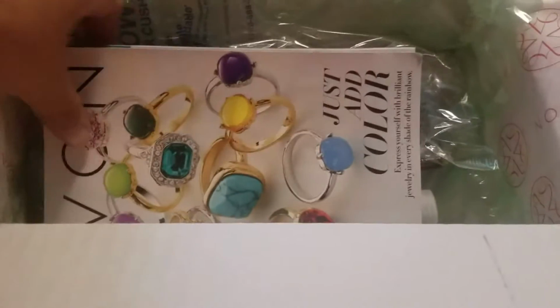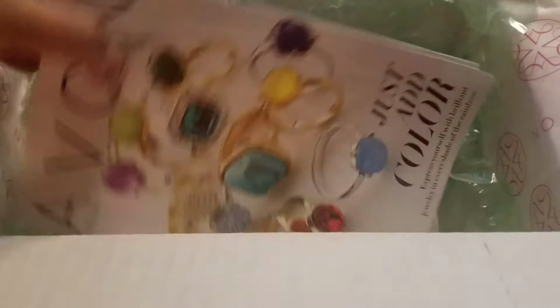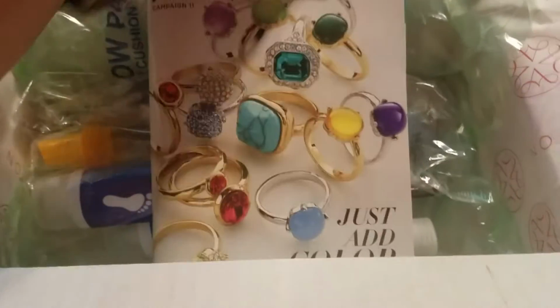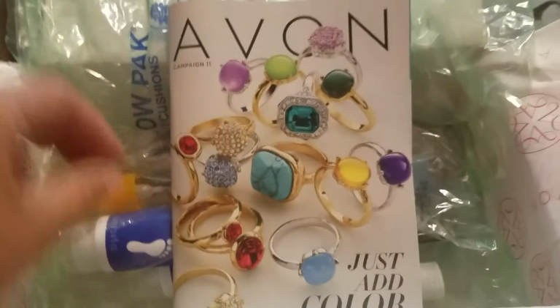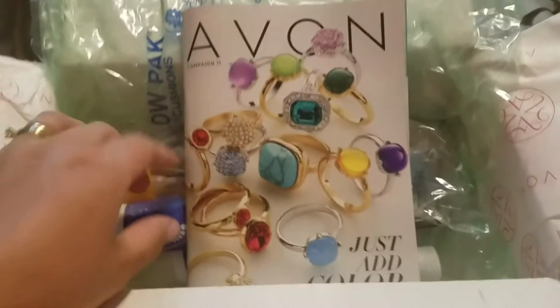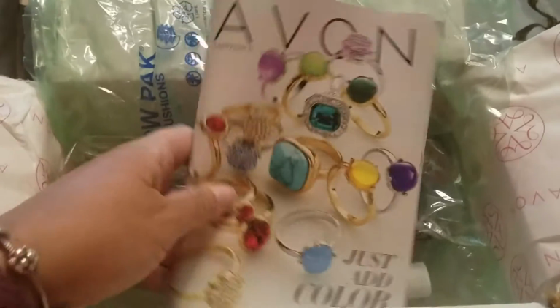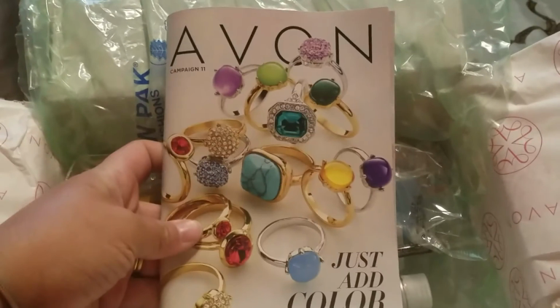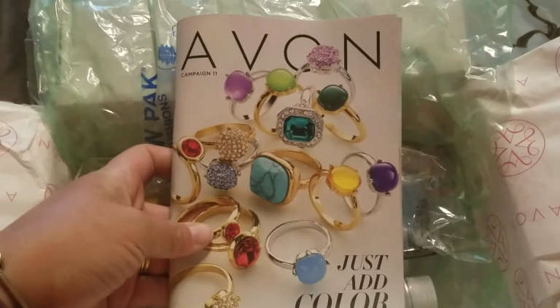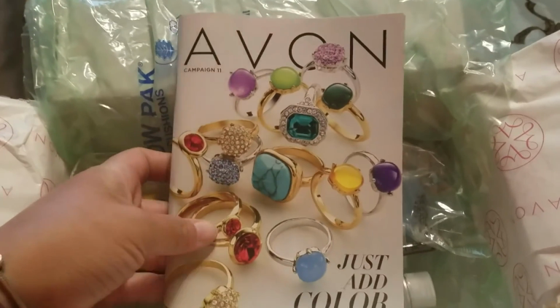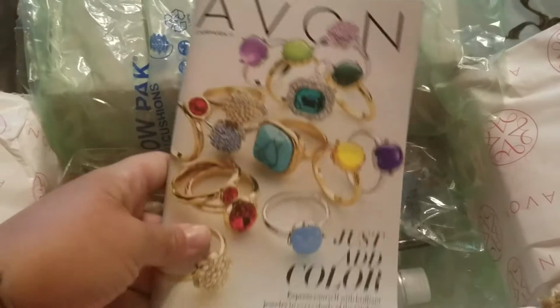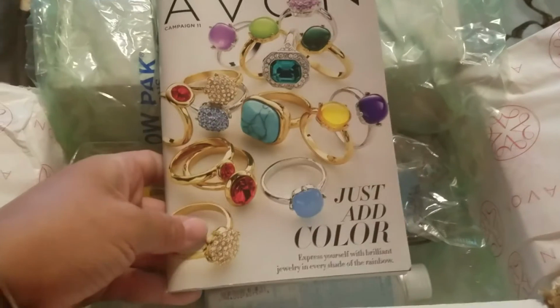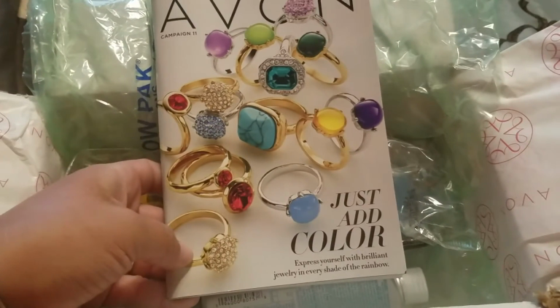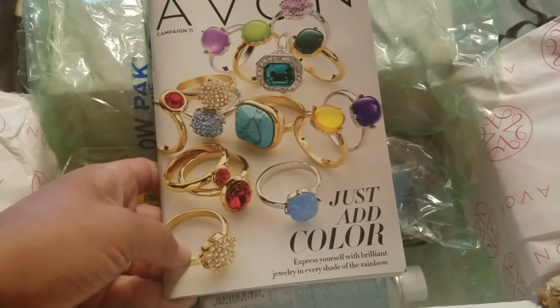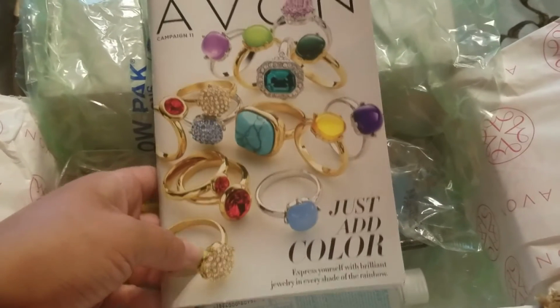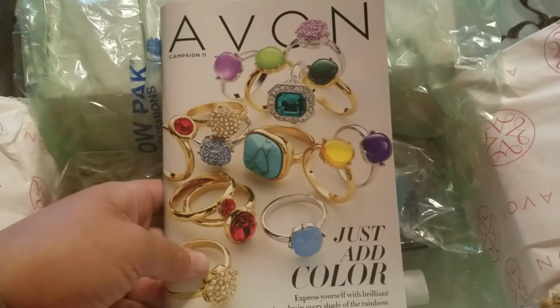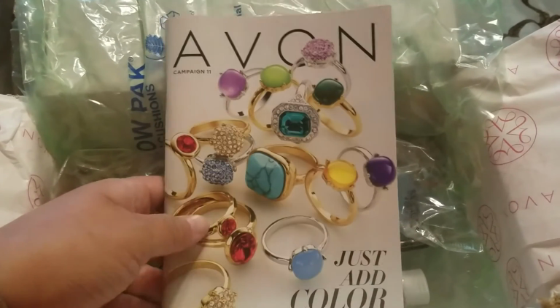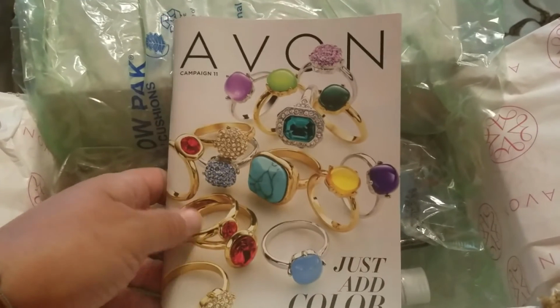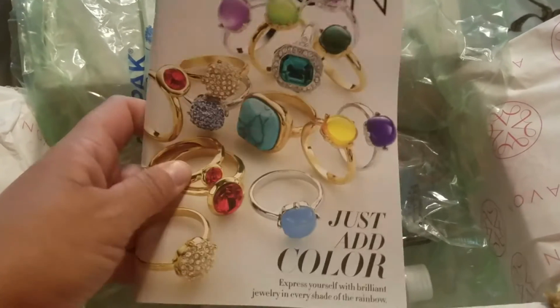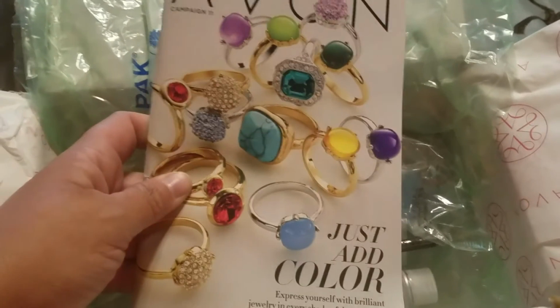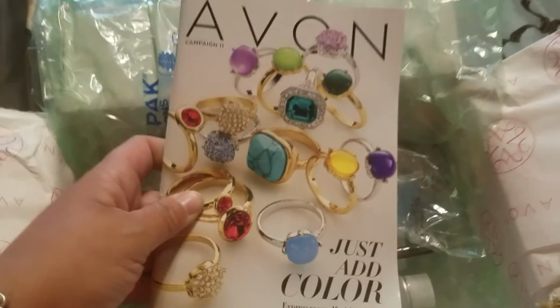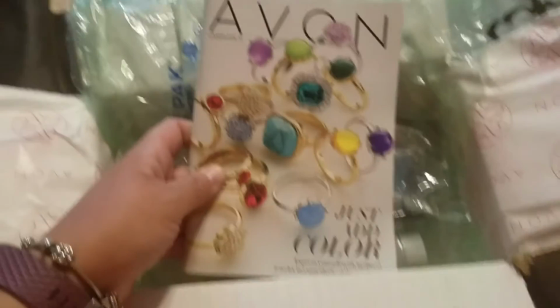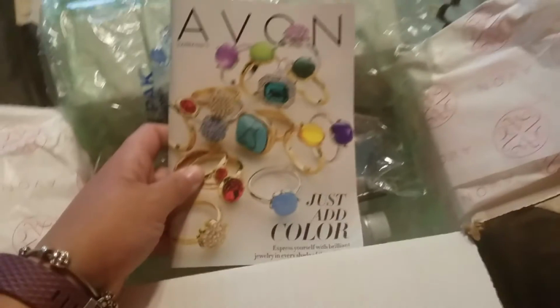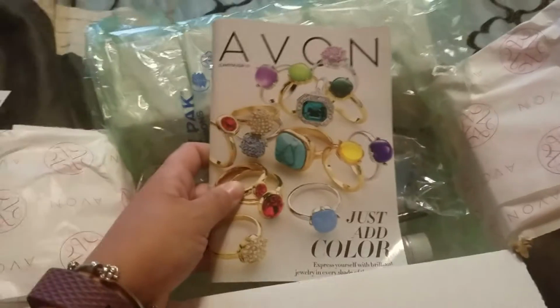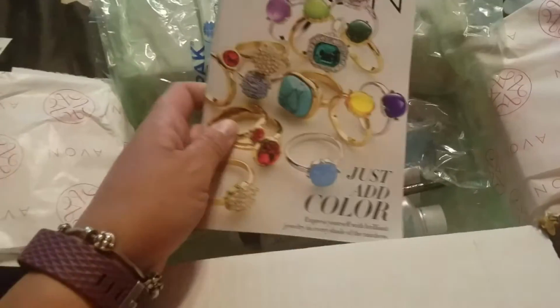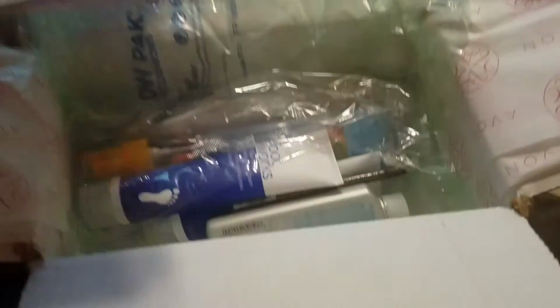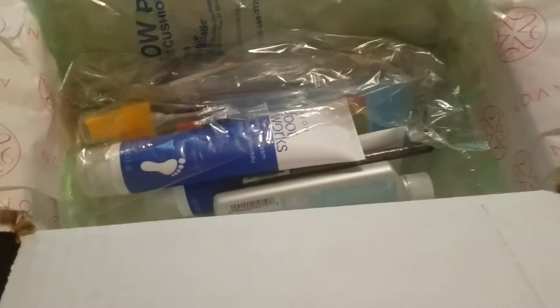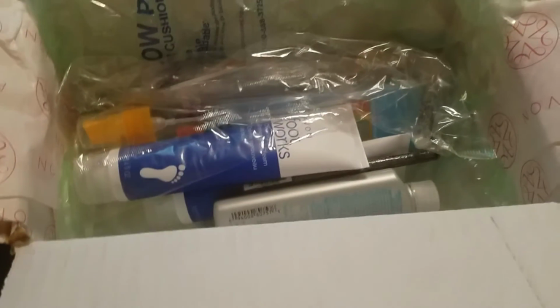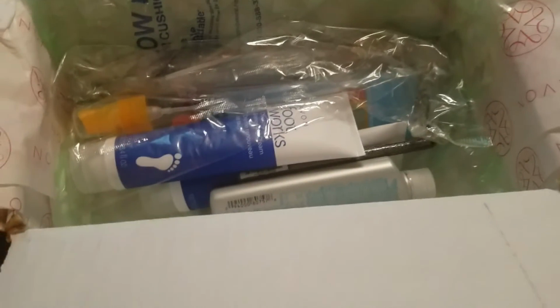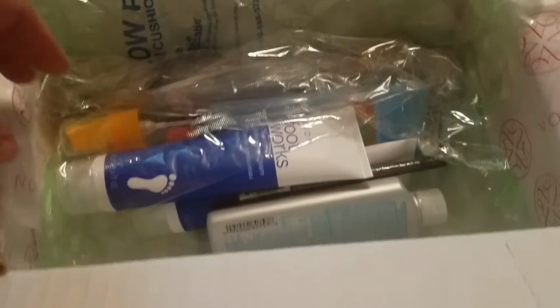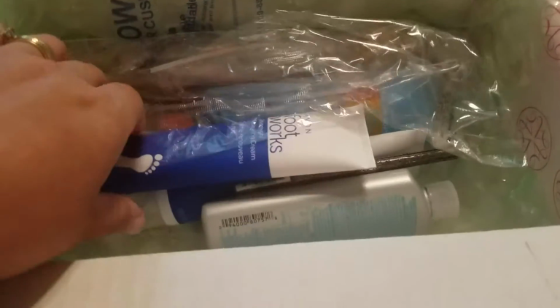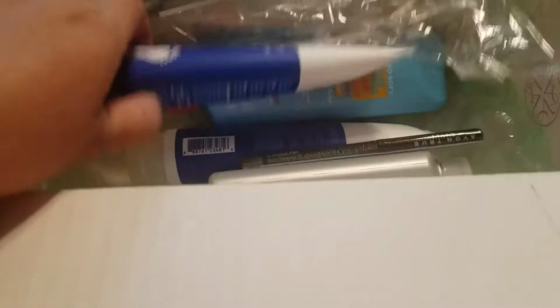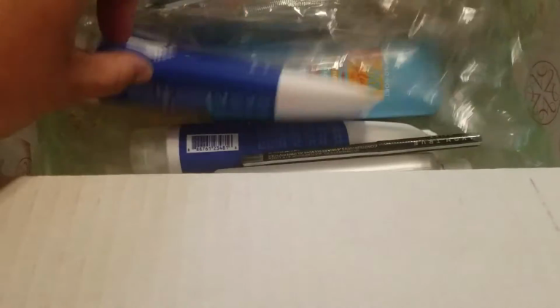I did add a free catalog to my order because even though I shop online, it's always nice to have an actual paper copy of the latest catalog. And here are my goodies!